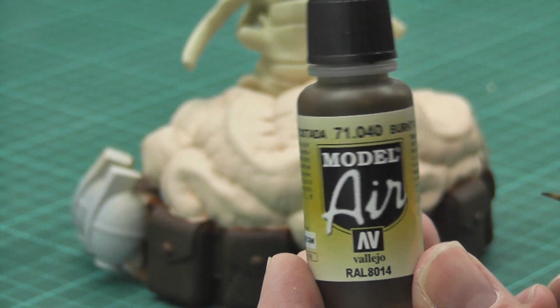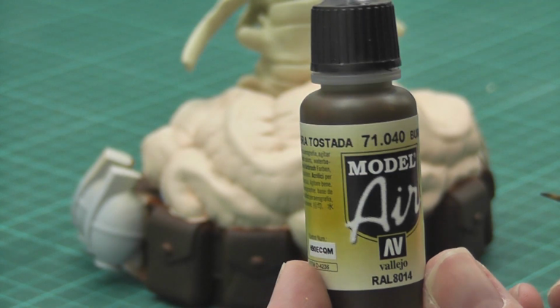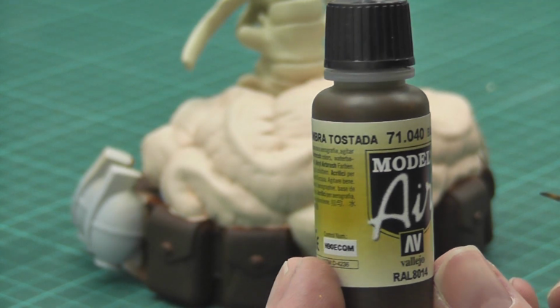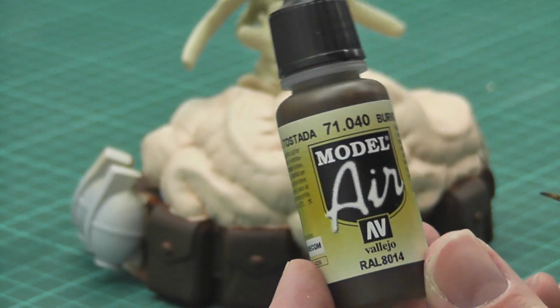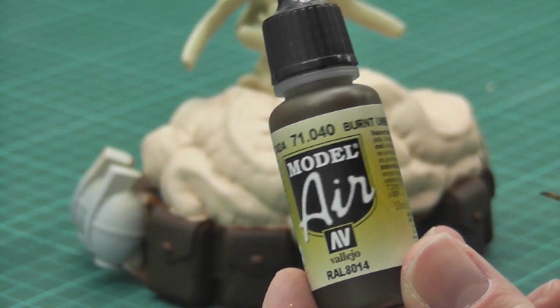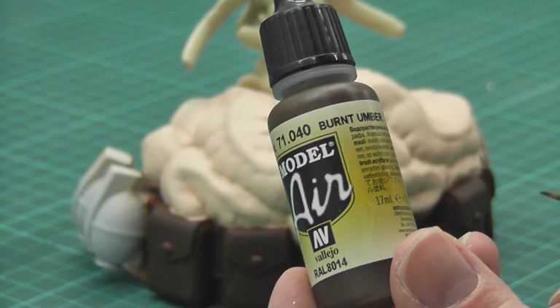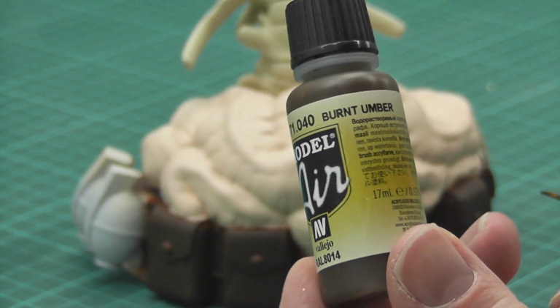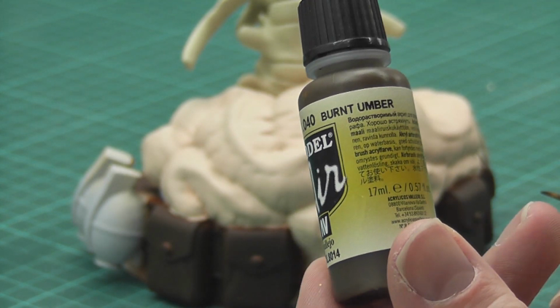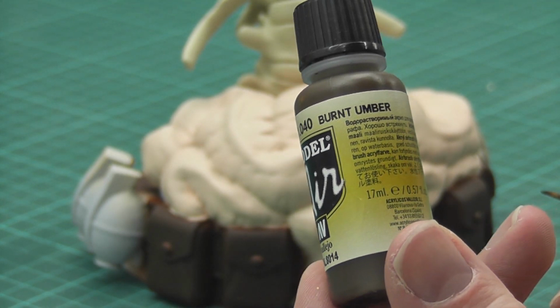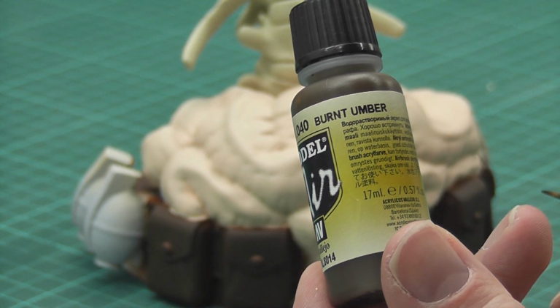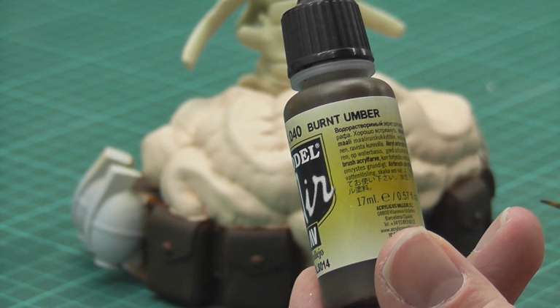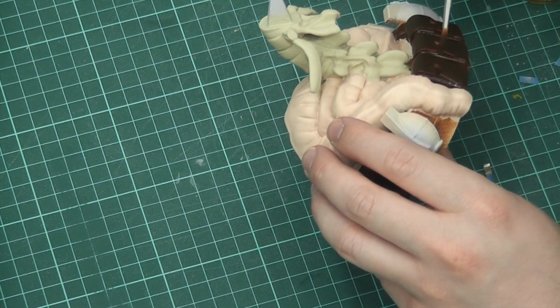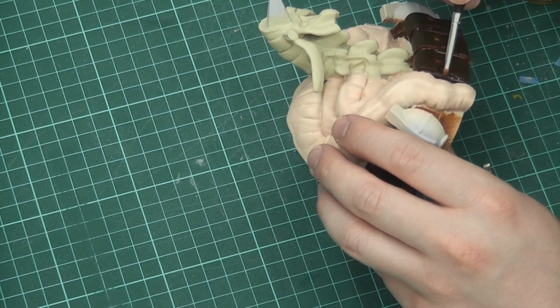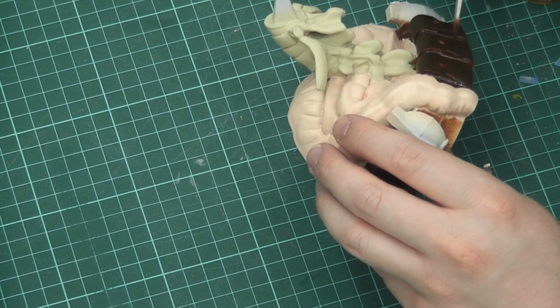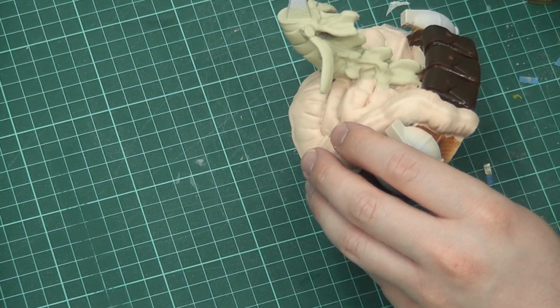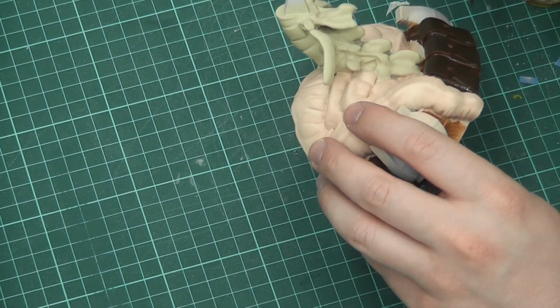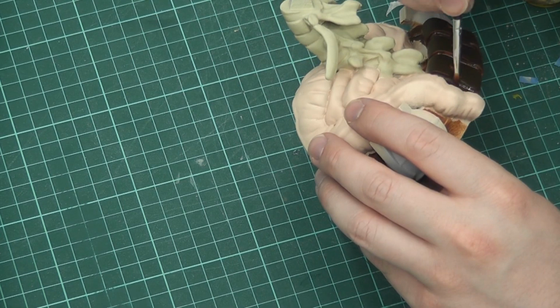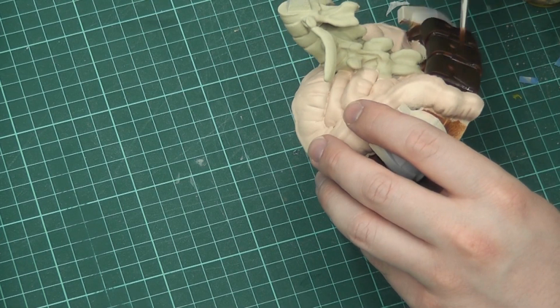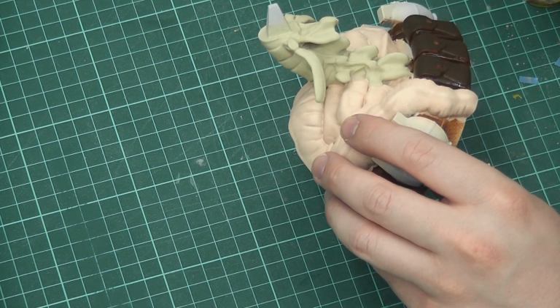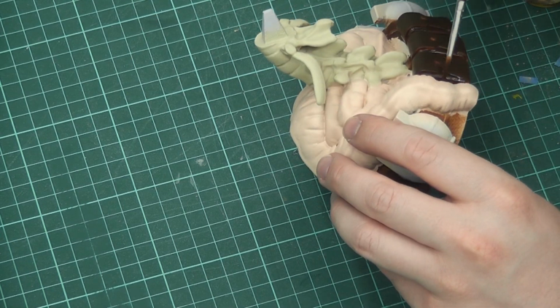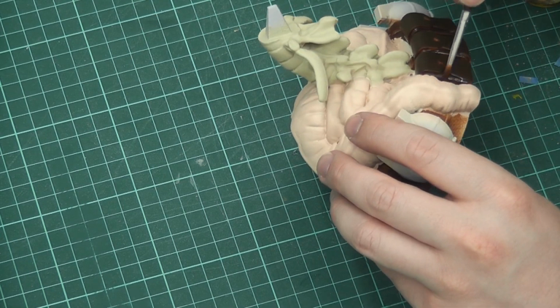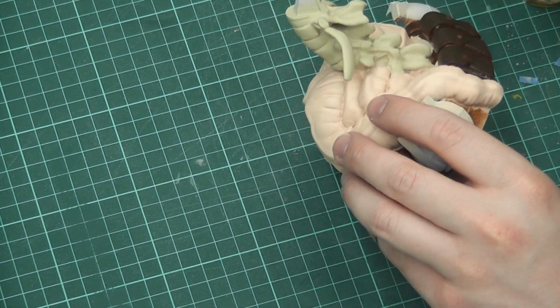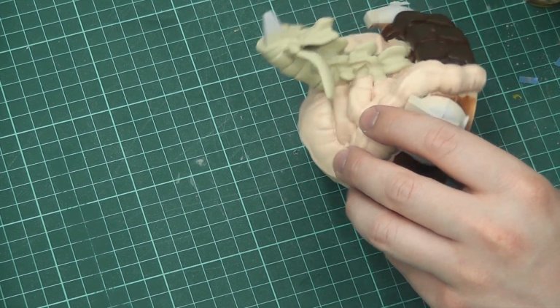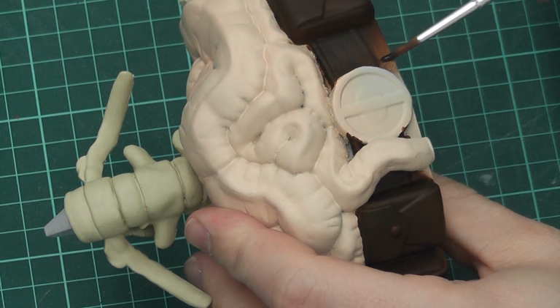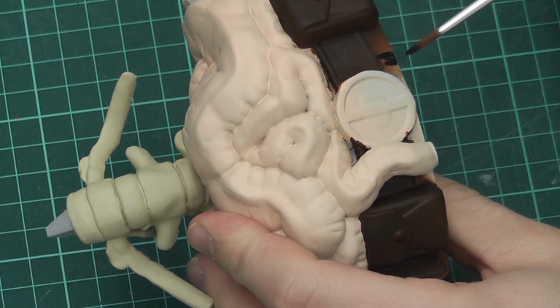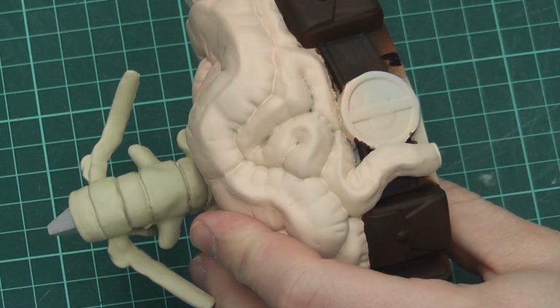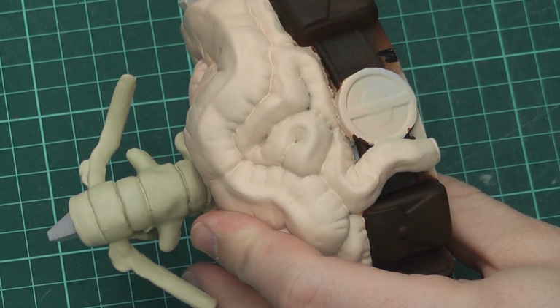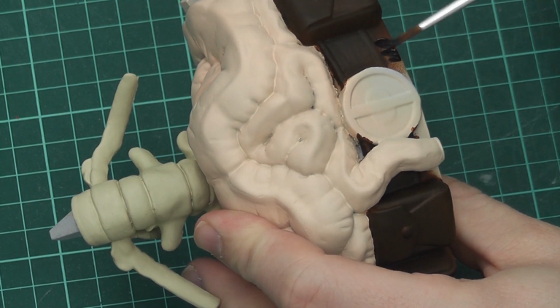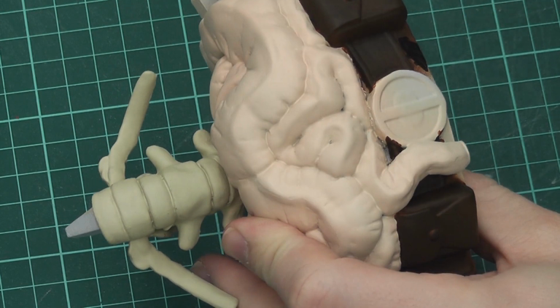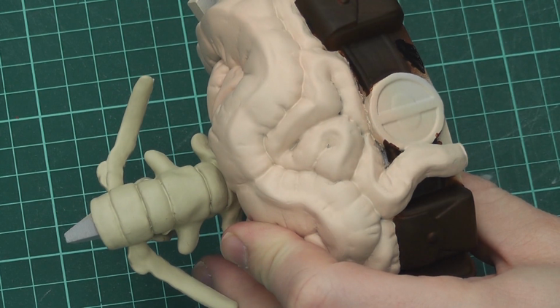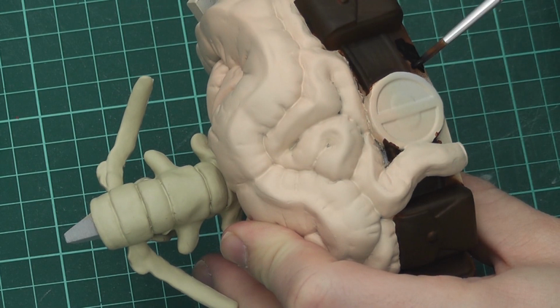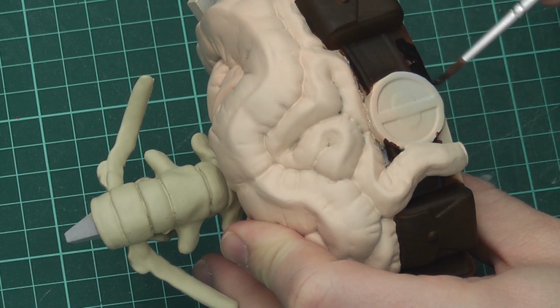Then I used burnt umber again to clean up the edges on the base, and then I painted the lower part of the base with black.